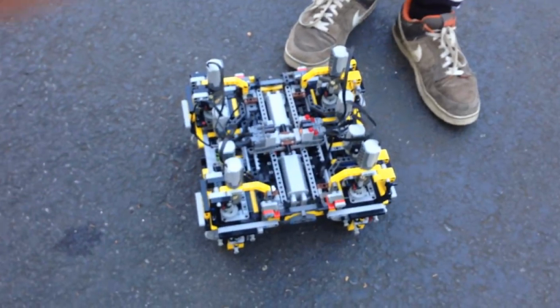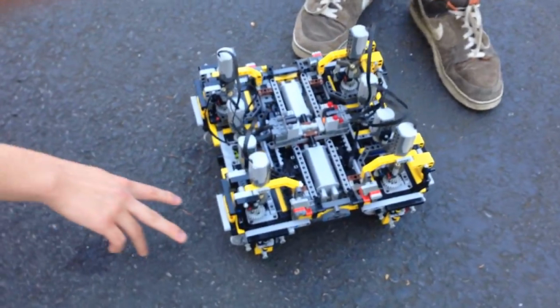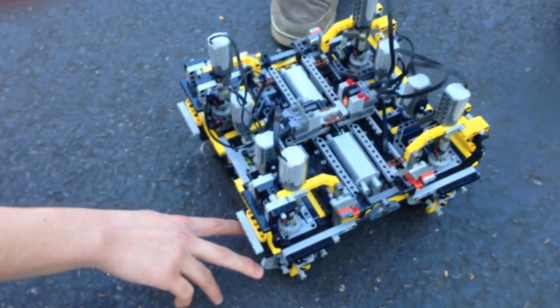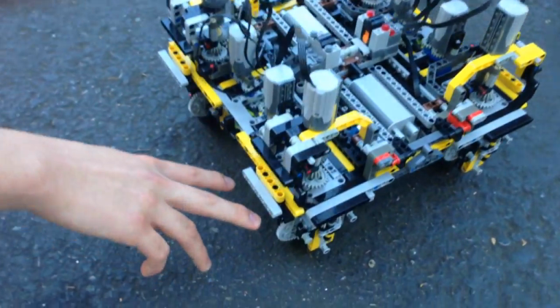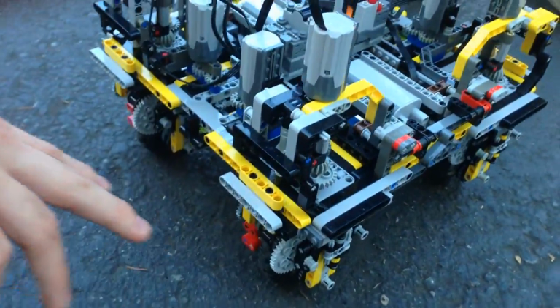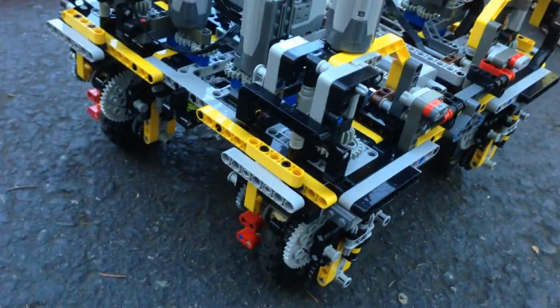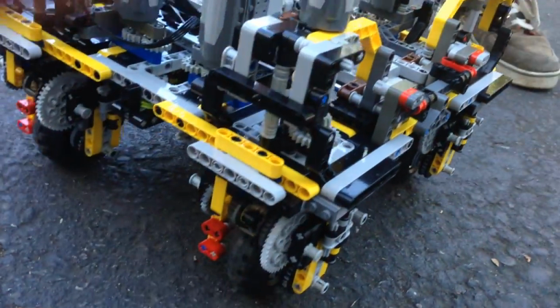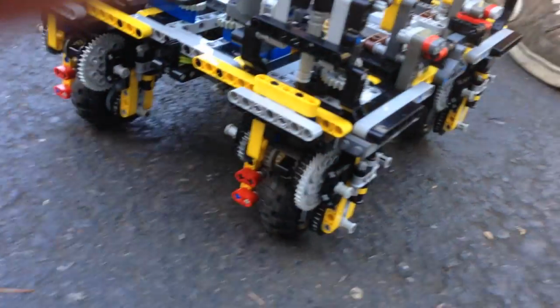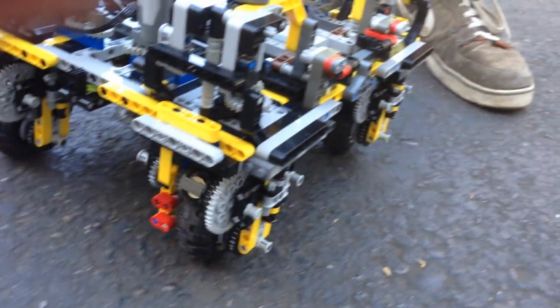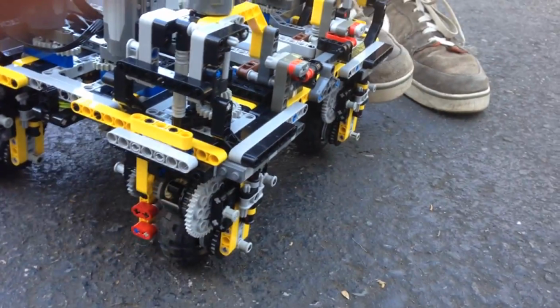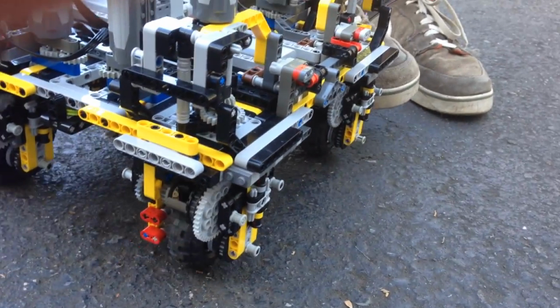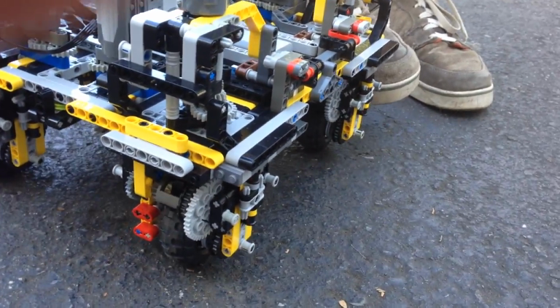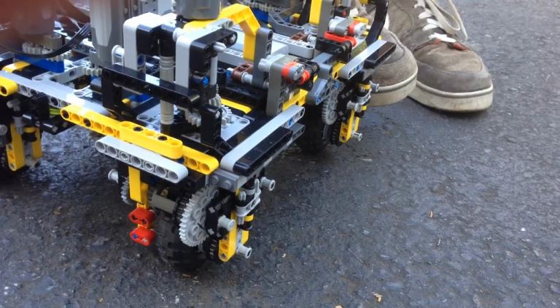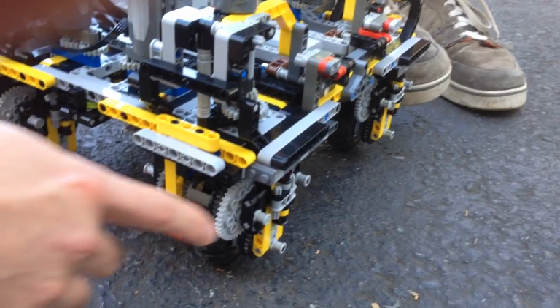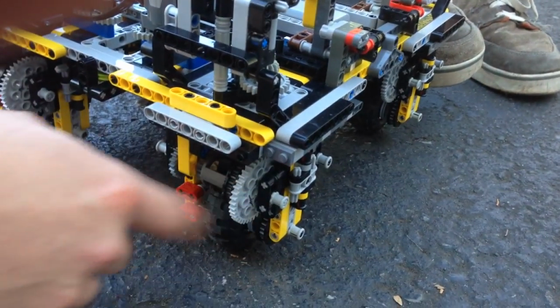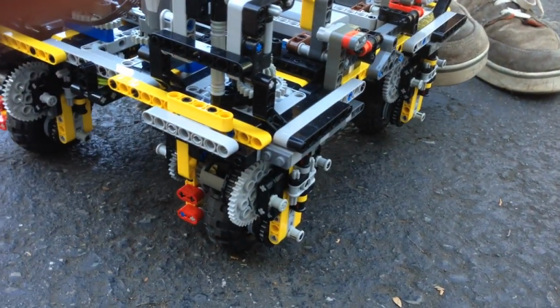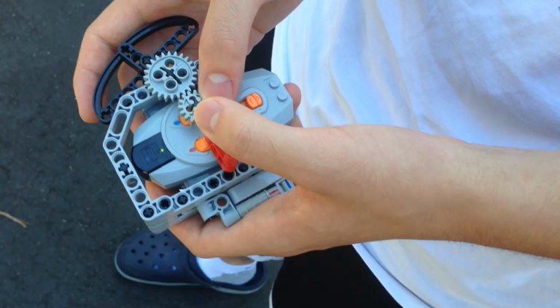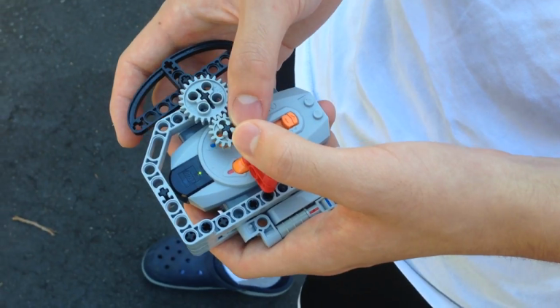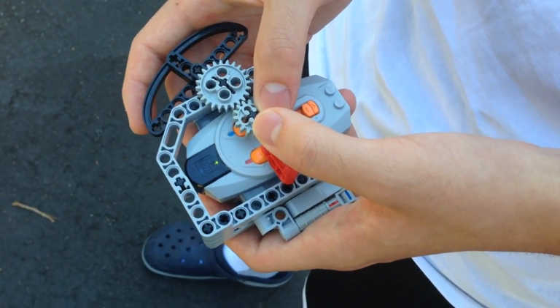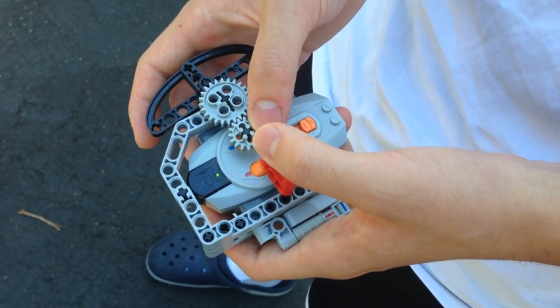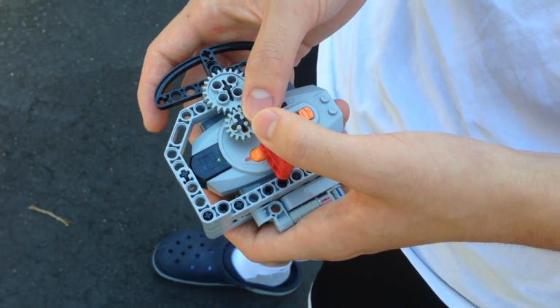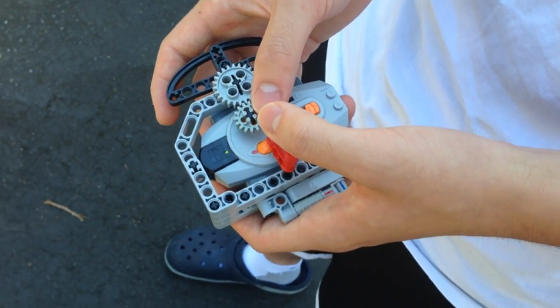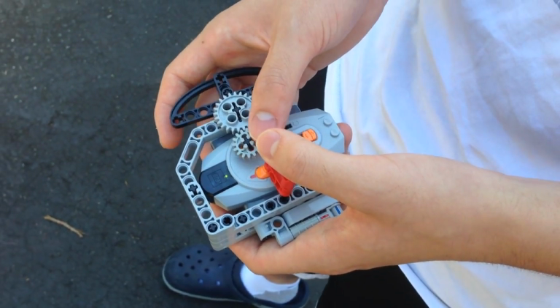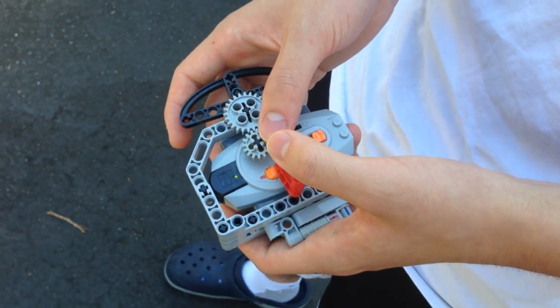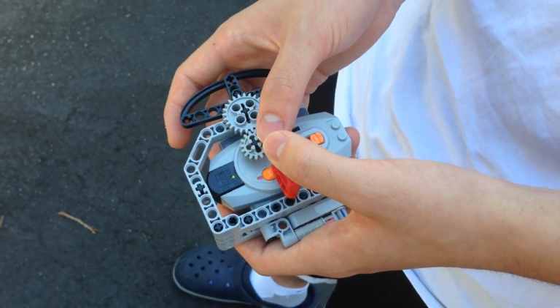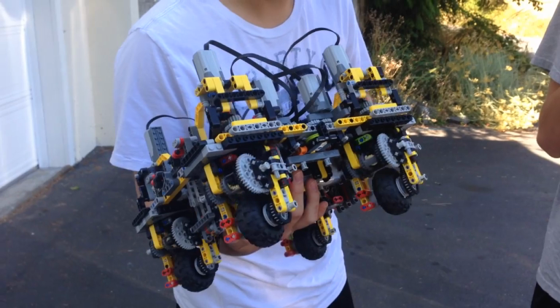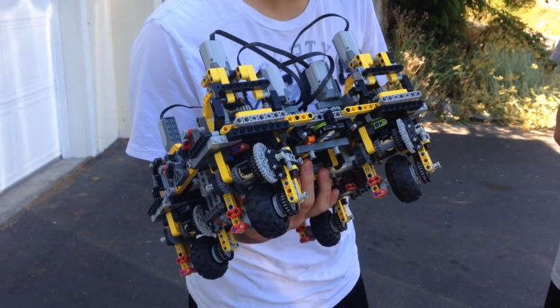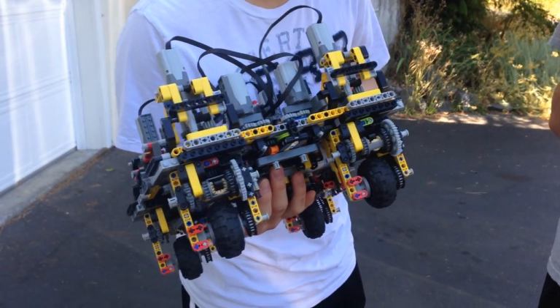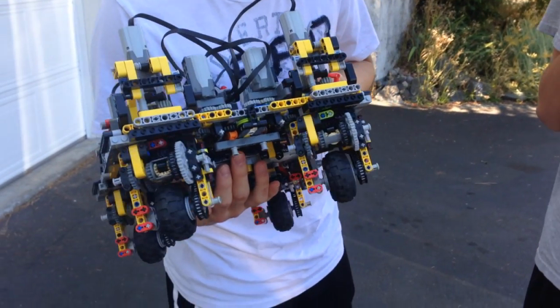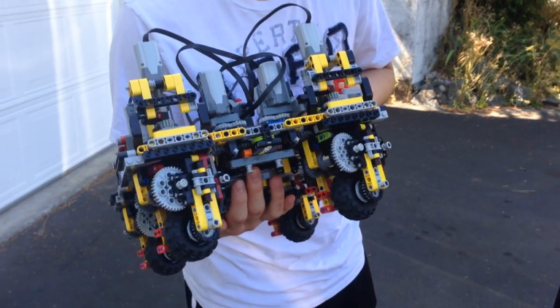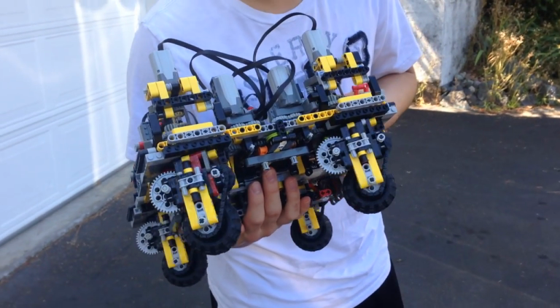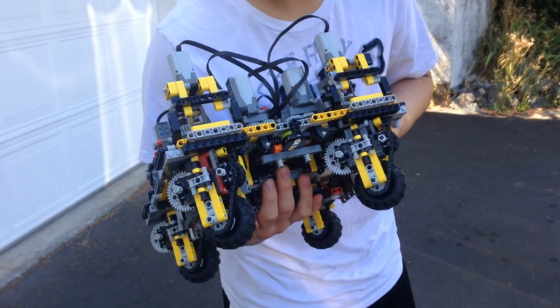If you check out the gears here — when you put some pressure, you can see that only the big gear moves, so it automatically went to a lower gear ratio.